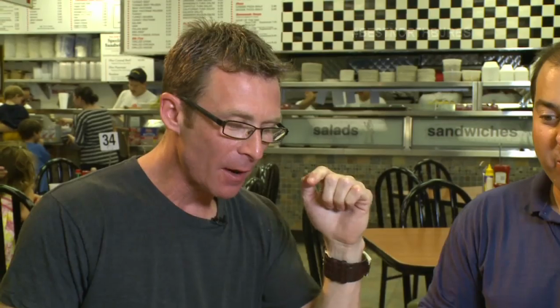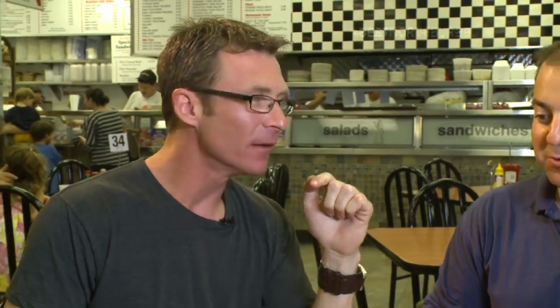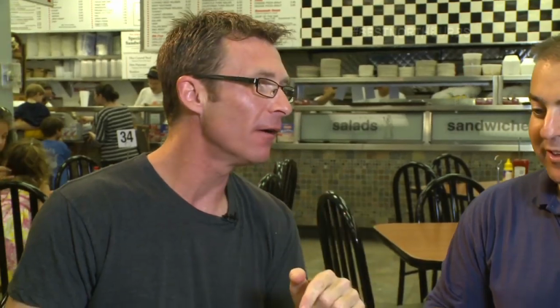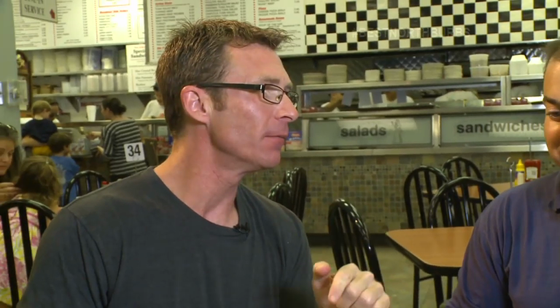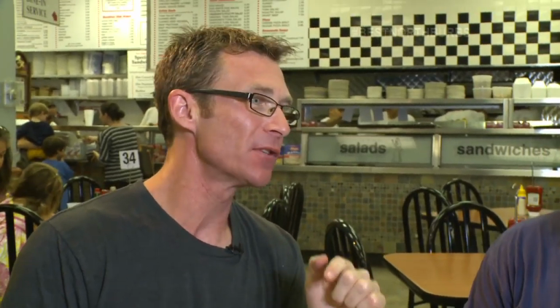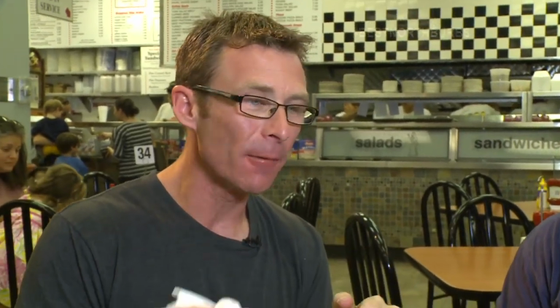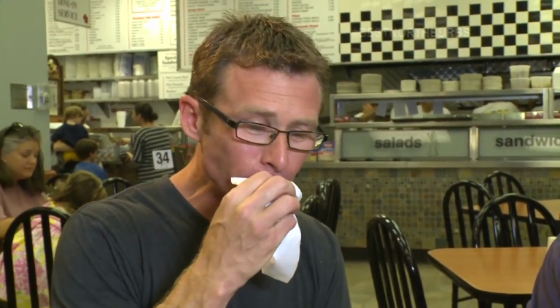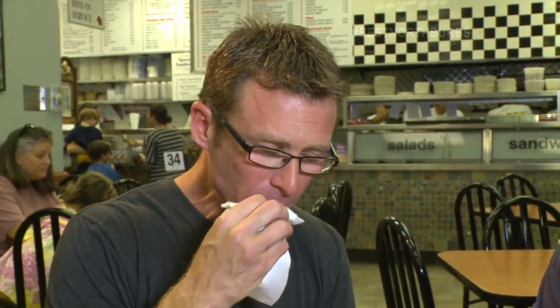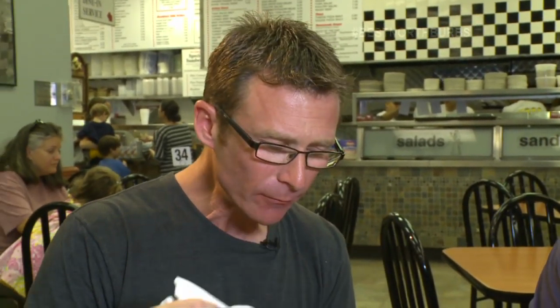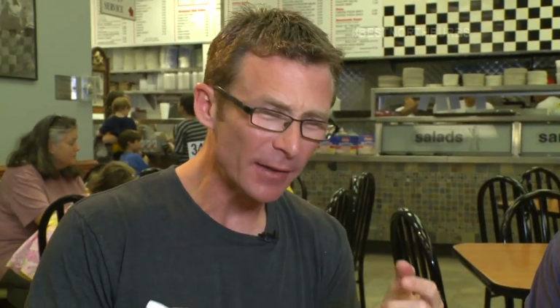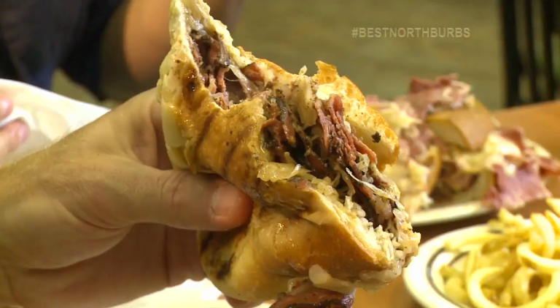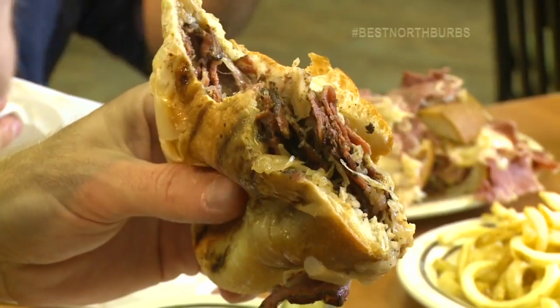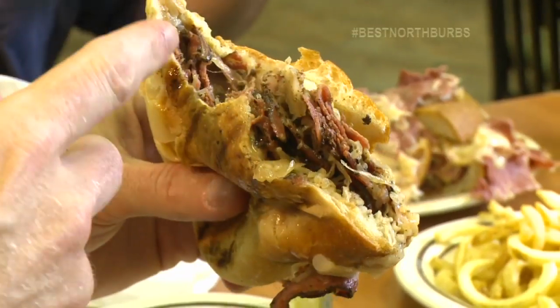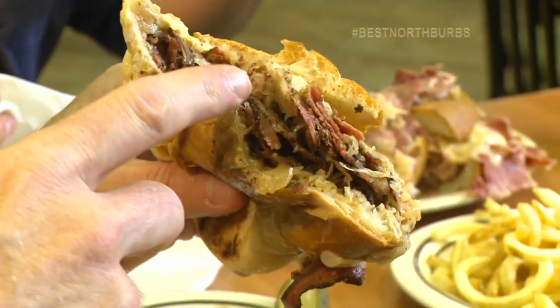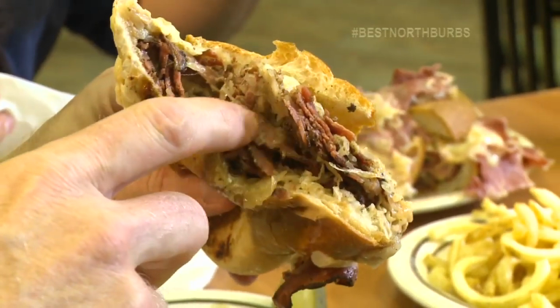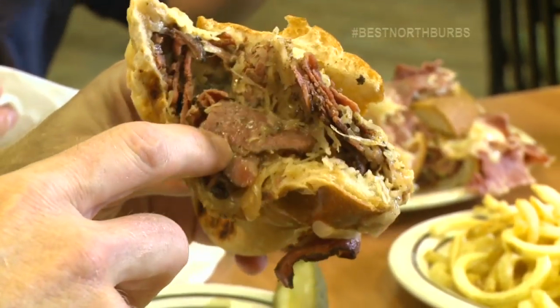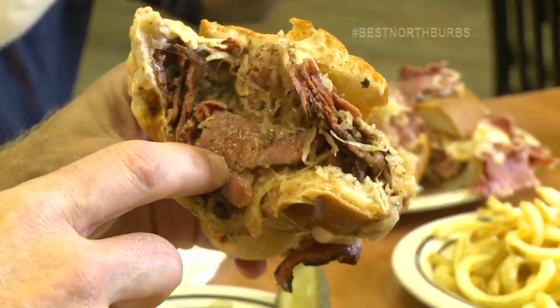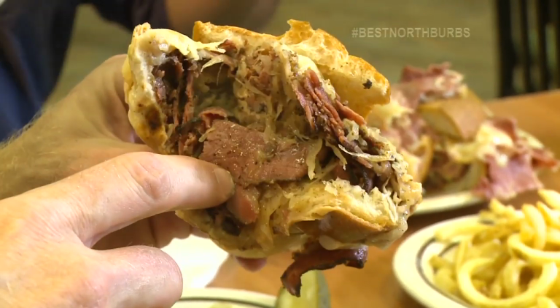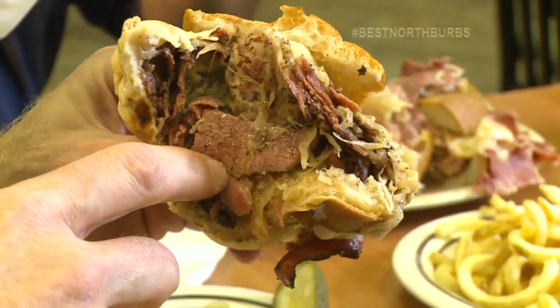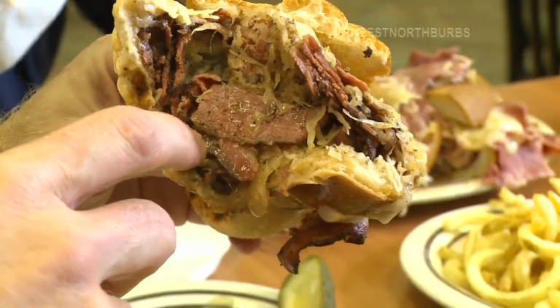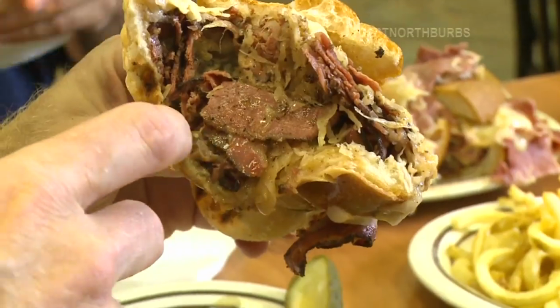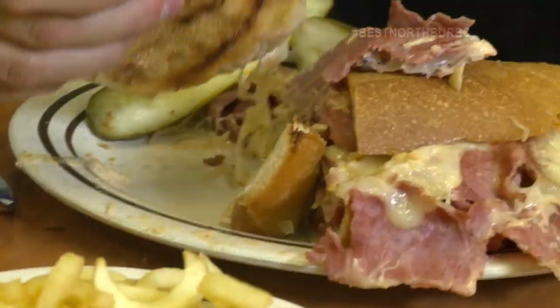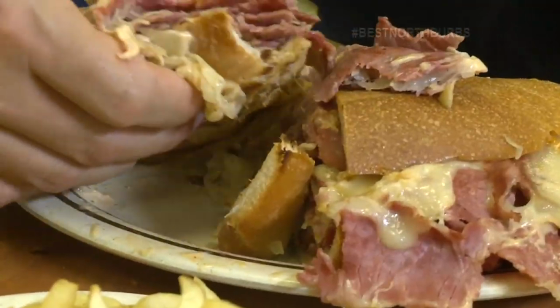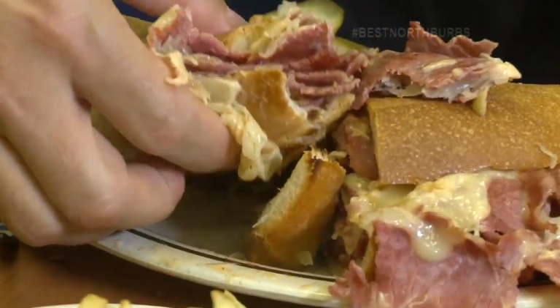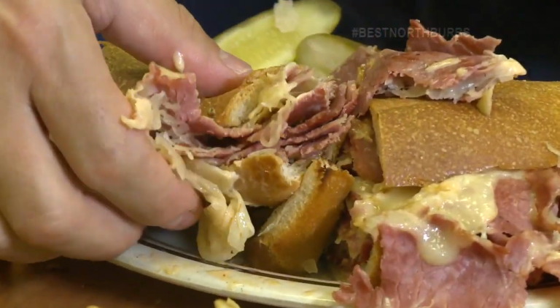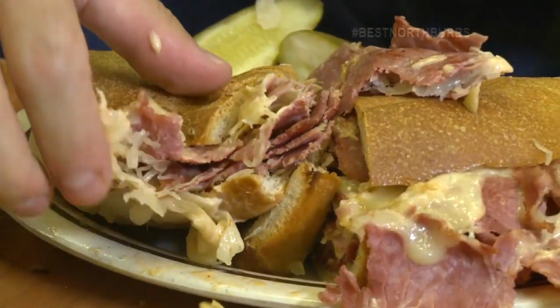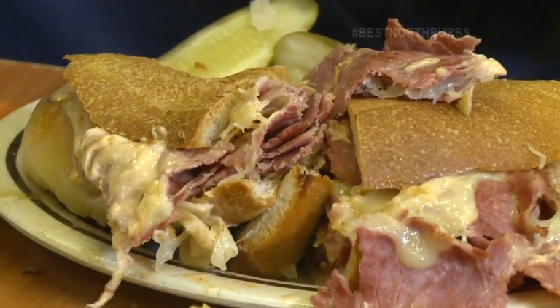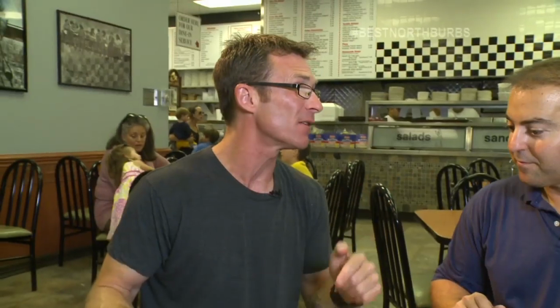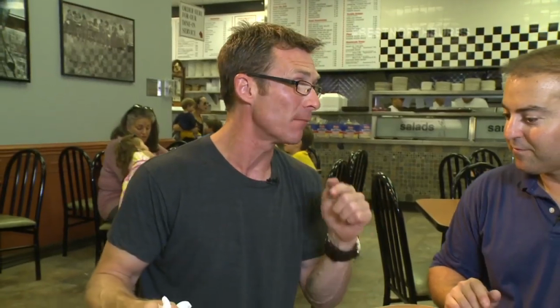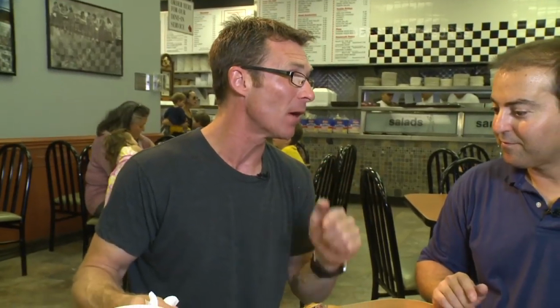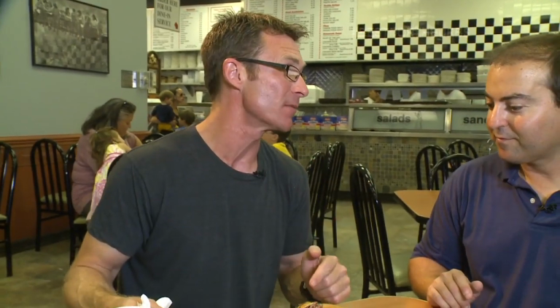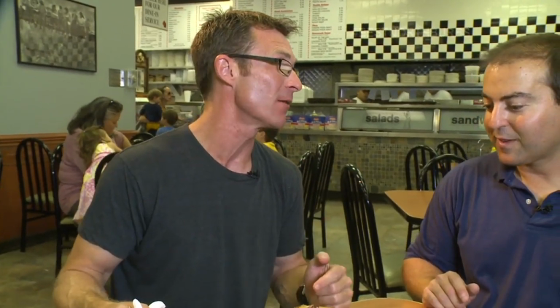I love the pastrami. I love the fact that you hollowed out the bread because you don't need that filler. Love the sauerkraut. This is an awesome, awesome sandwich.